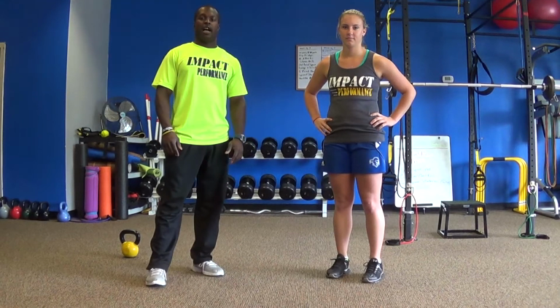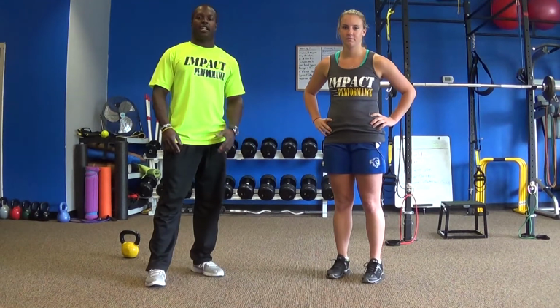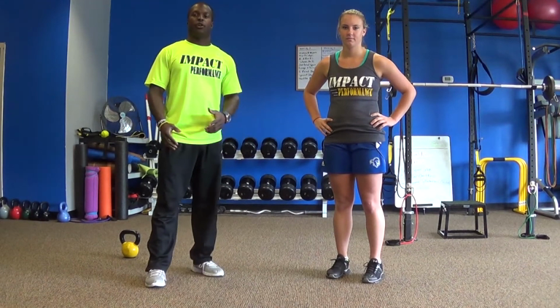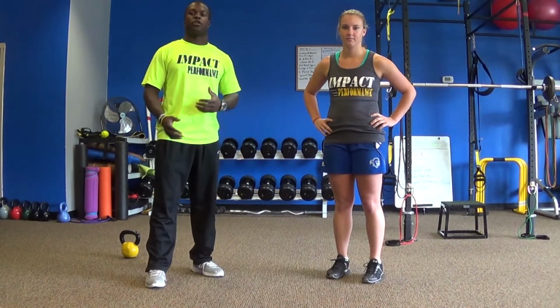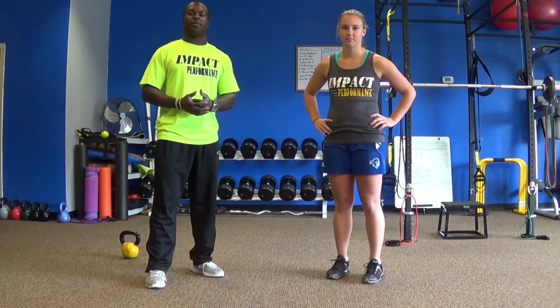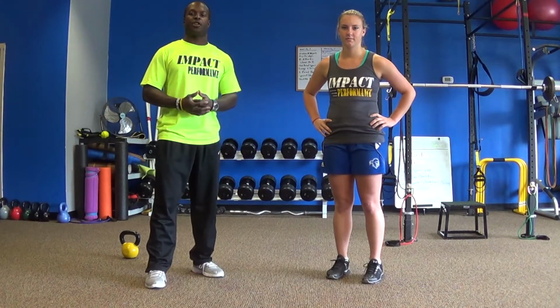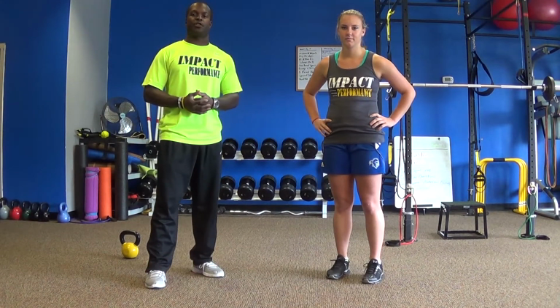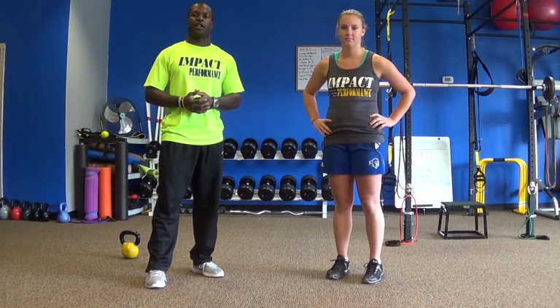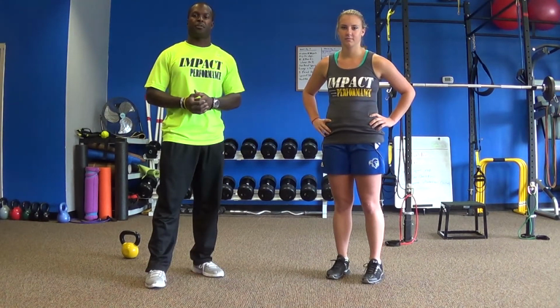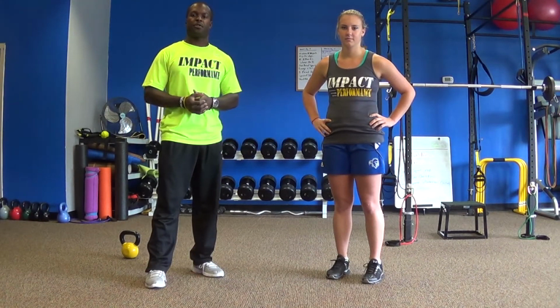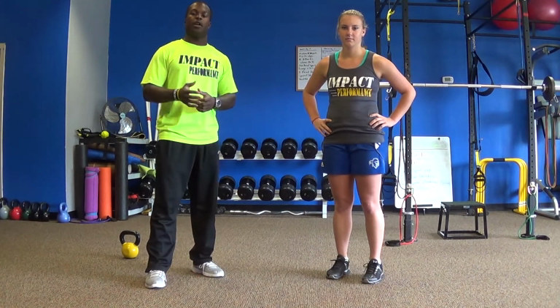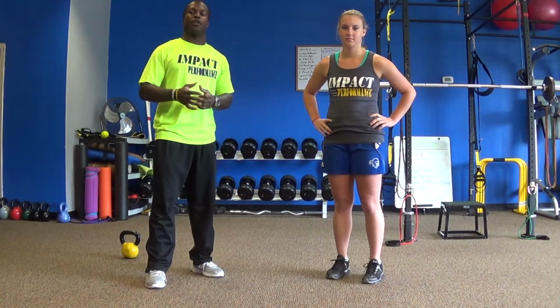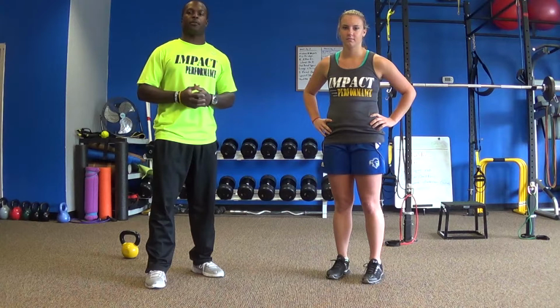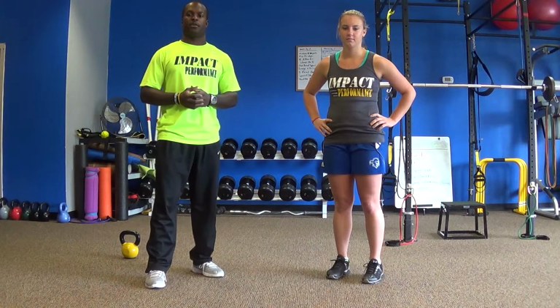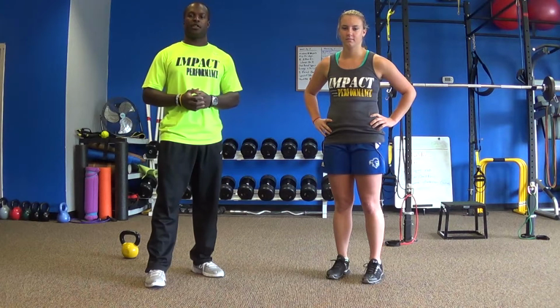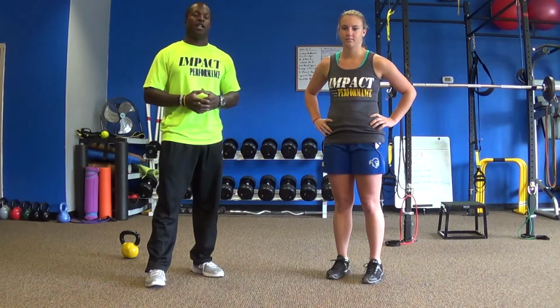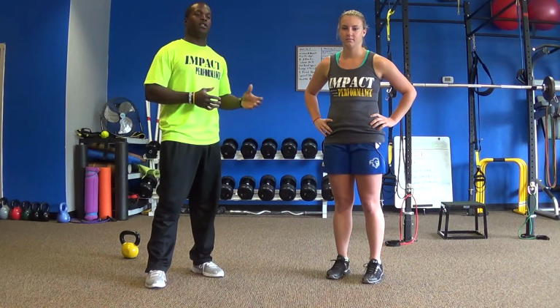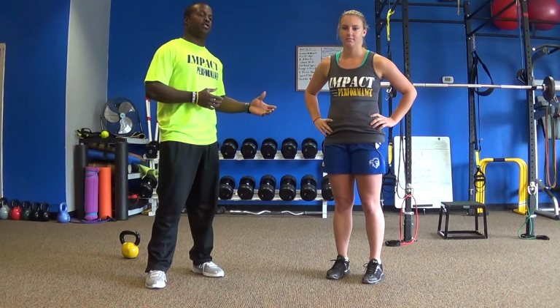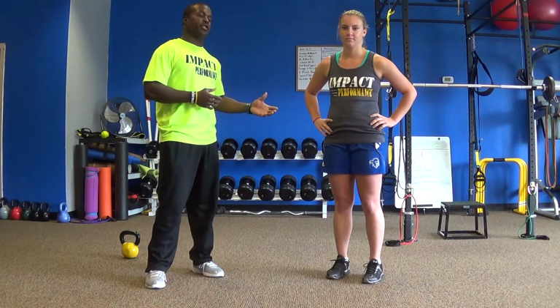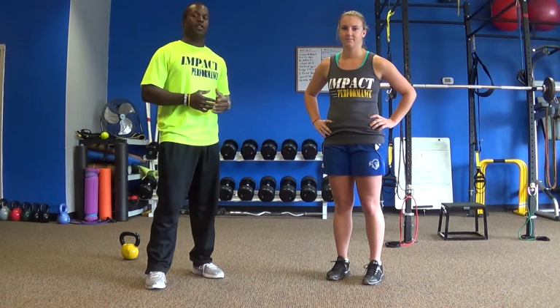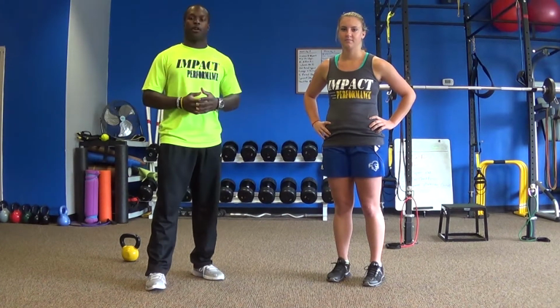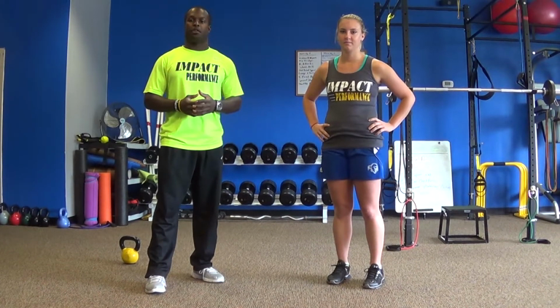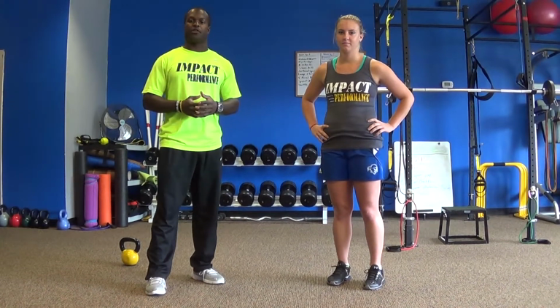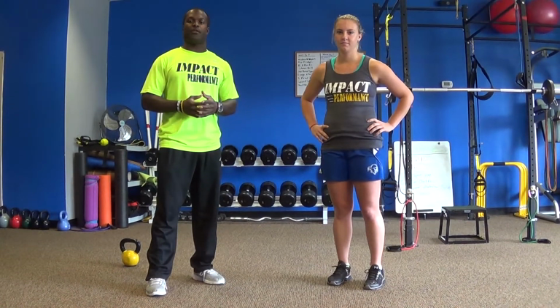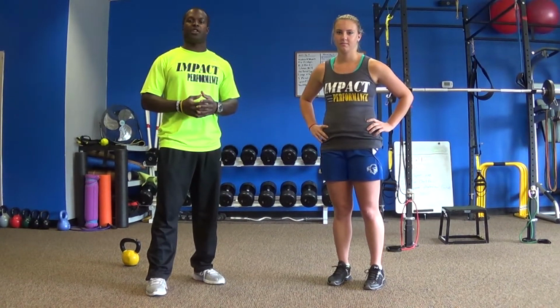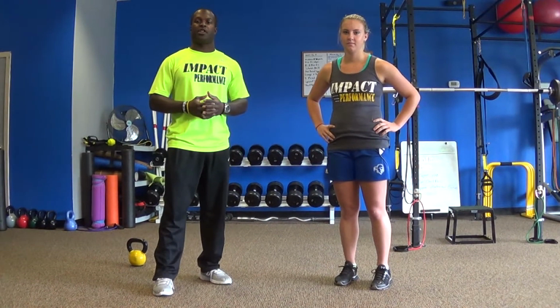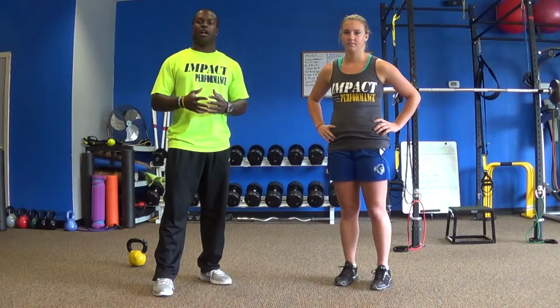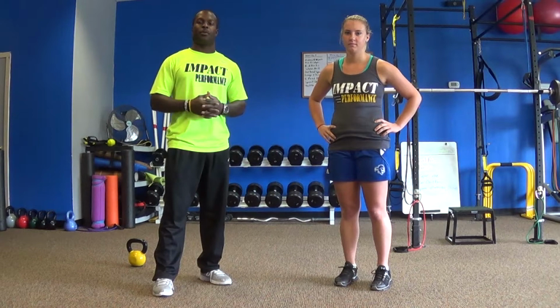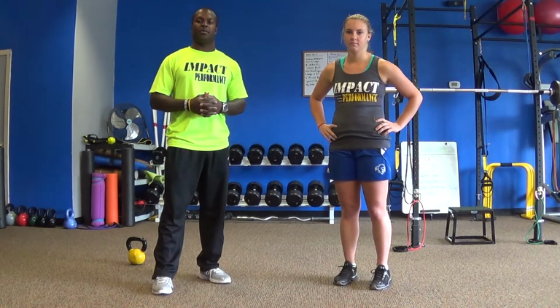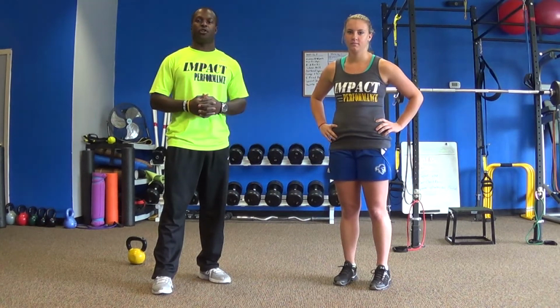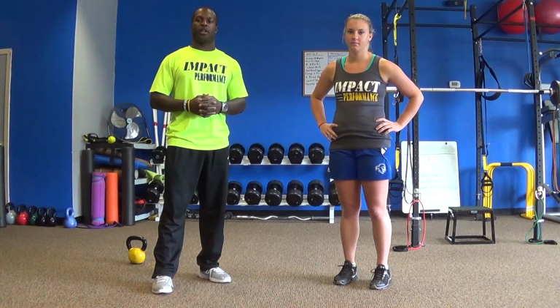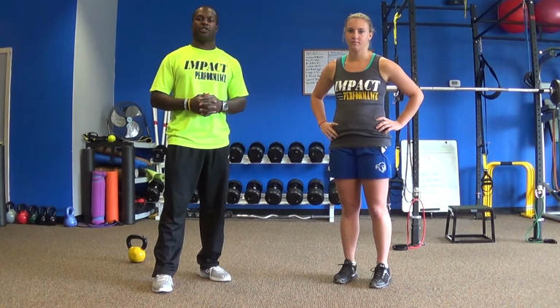Hi, how you doing? Chris Lingham here, Certified Strength and Conditioning Specialist and owner of Impact Performance and Fitness. I'm here today with Jen Metzger. We're going to go over some different squat variations to help you maximize your goals while you're at the gym.